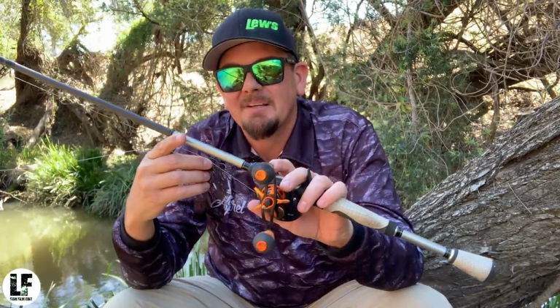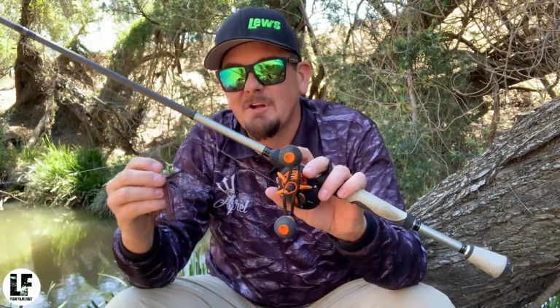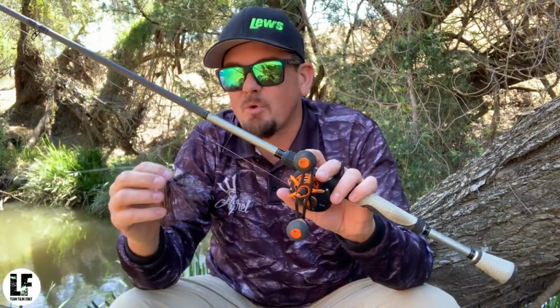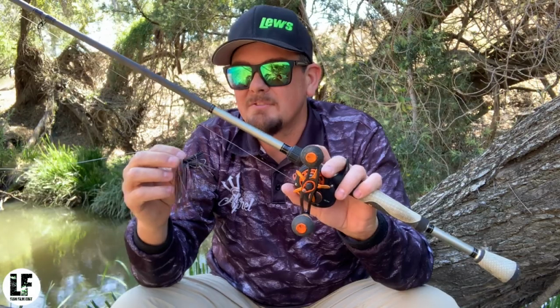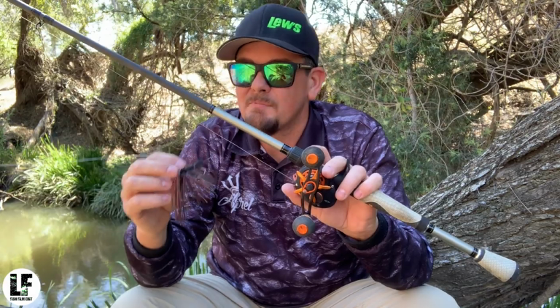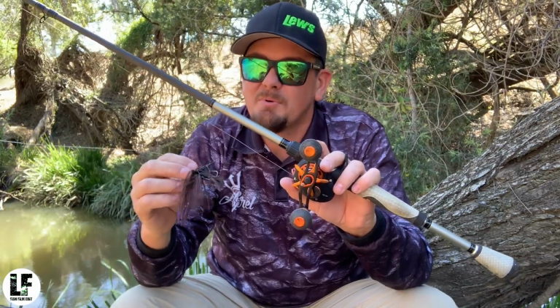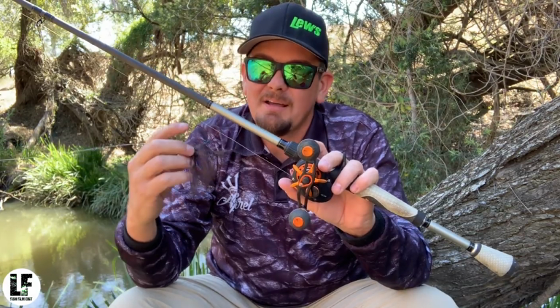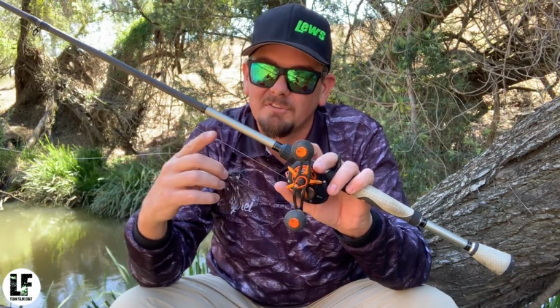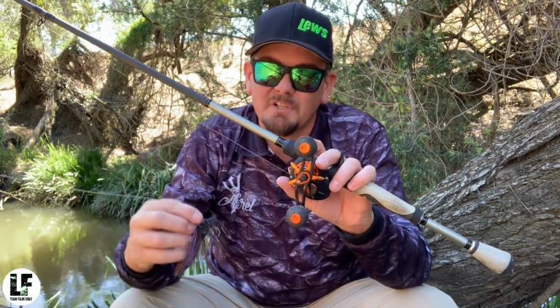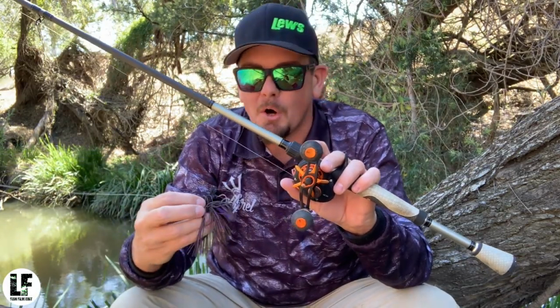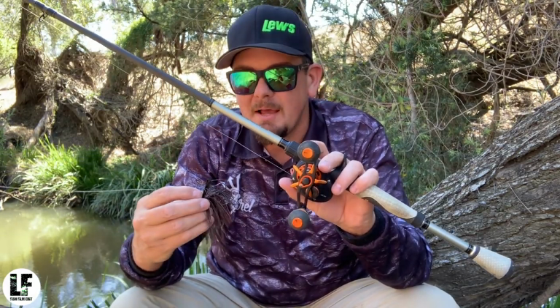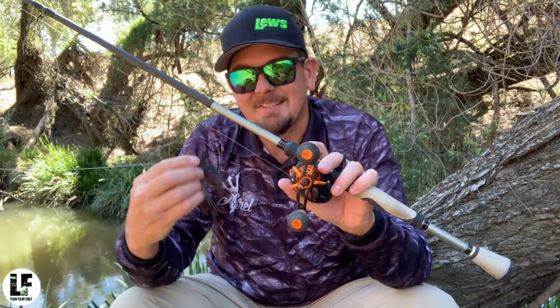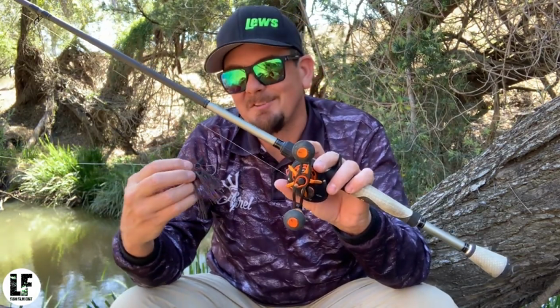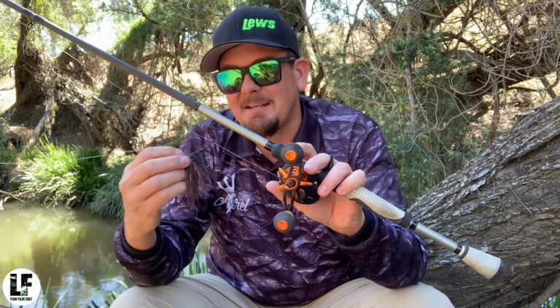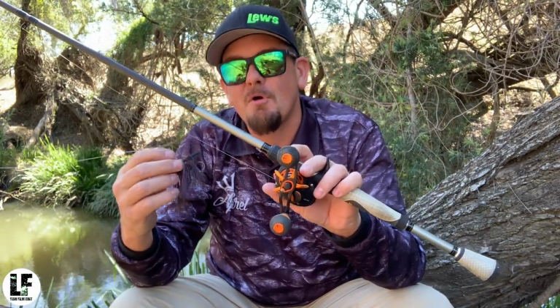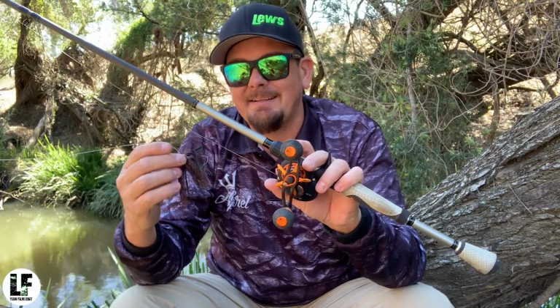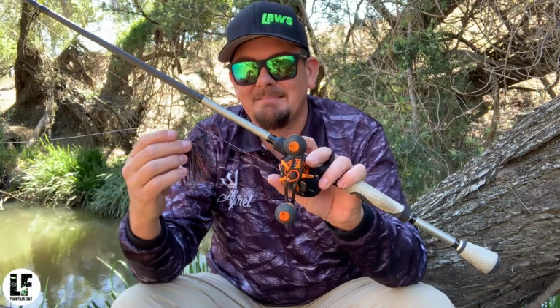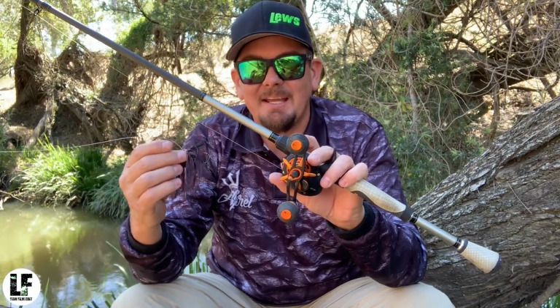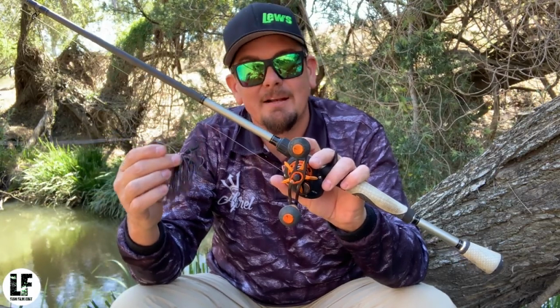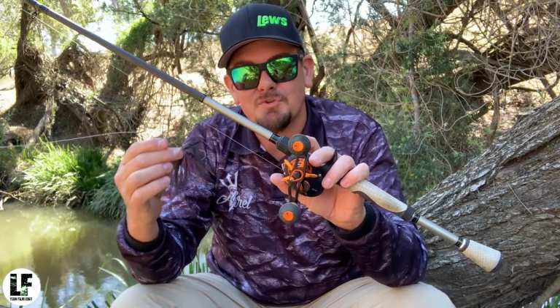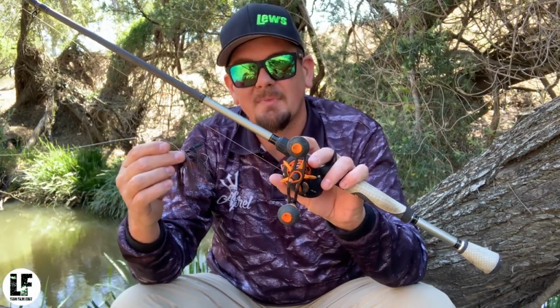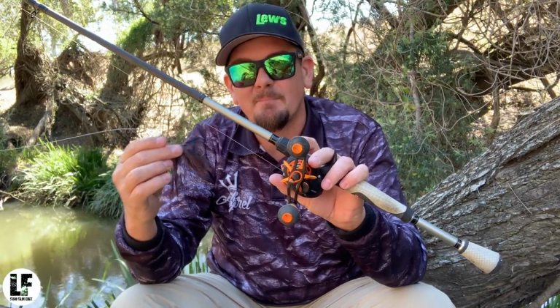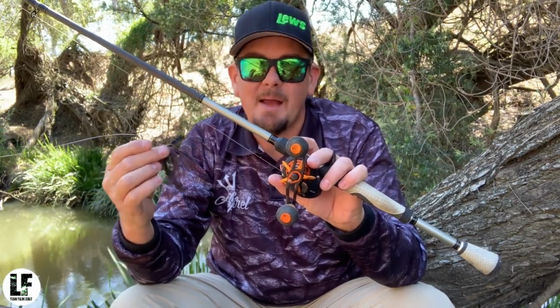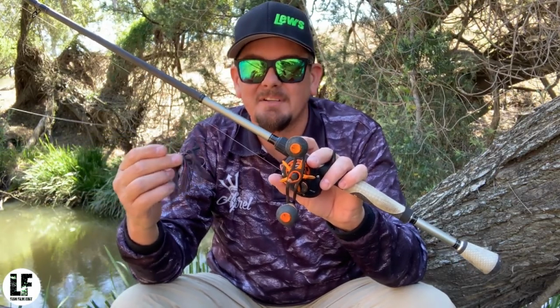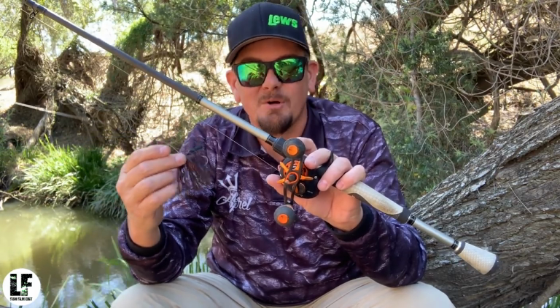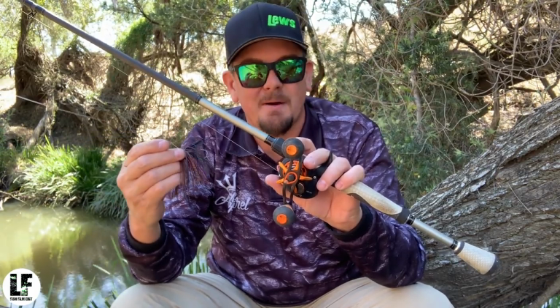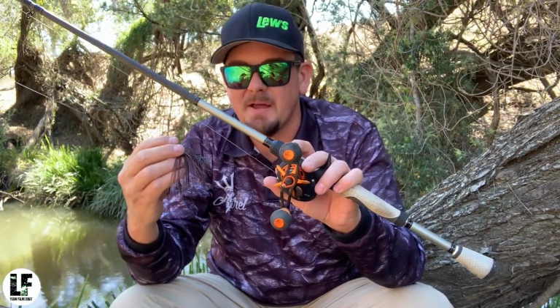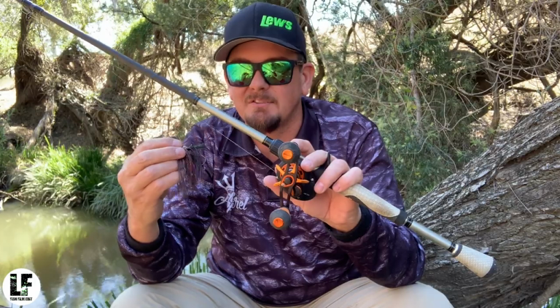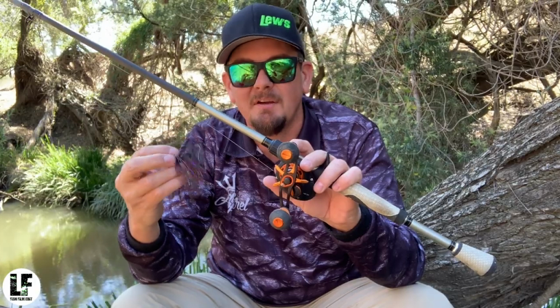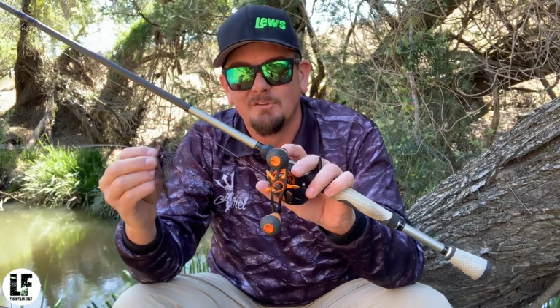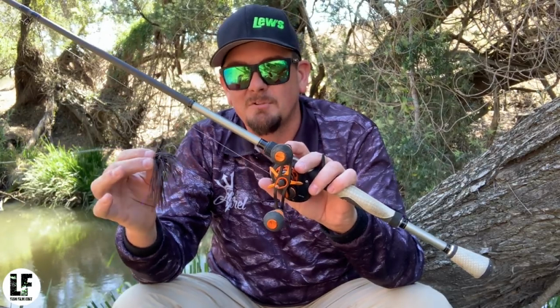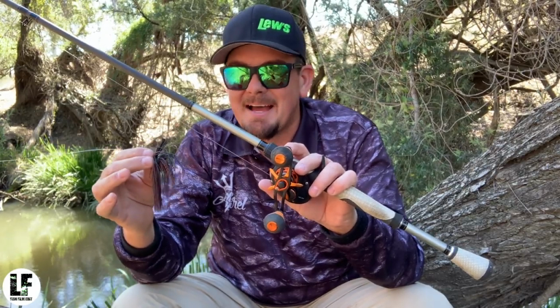I still don't think it's quite time for the jig bite — that water's still really cold — but this system I'm in, I know they eat the jig here. They eat a lot of shrimp, yabbies and stuff. They always cough up shrimp out of this system, so it's always a good bait to have.